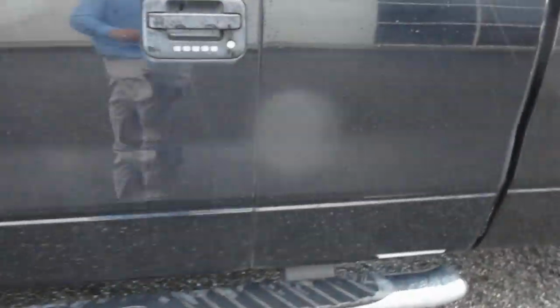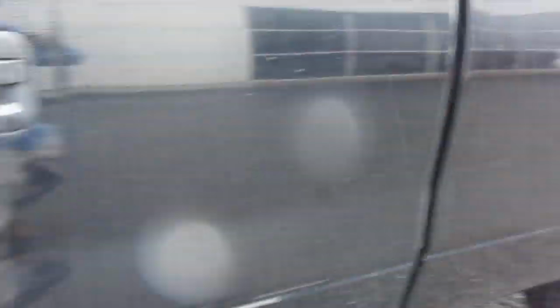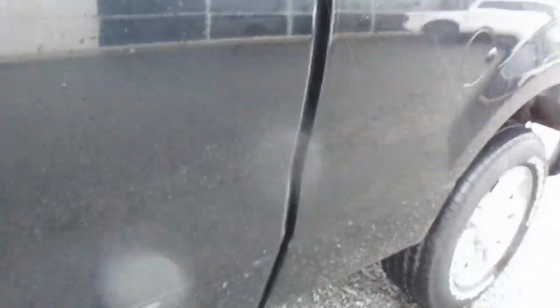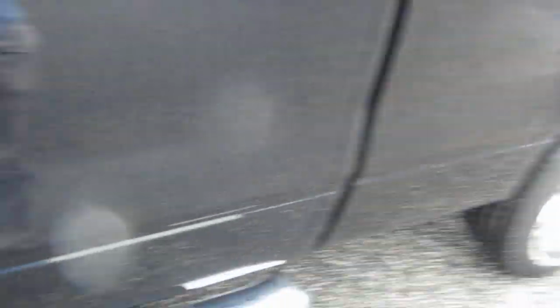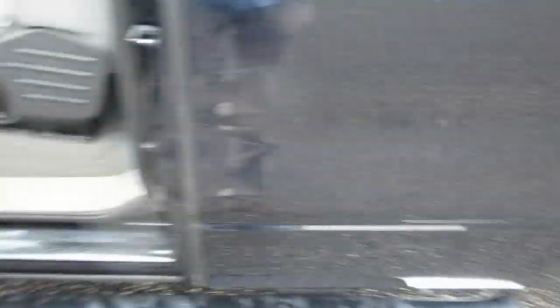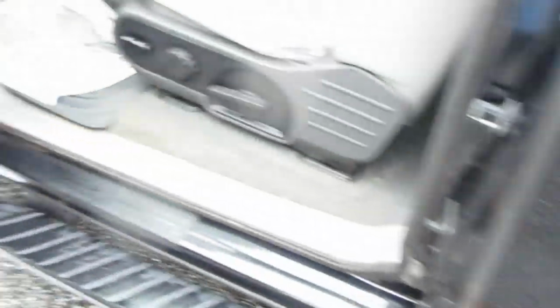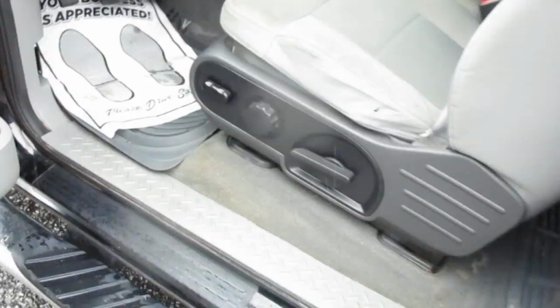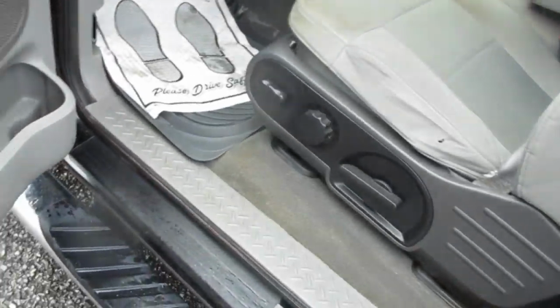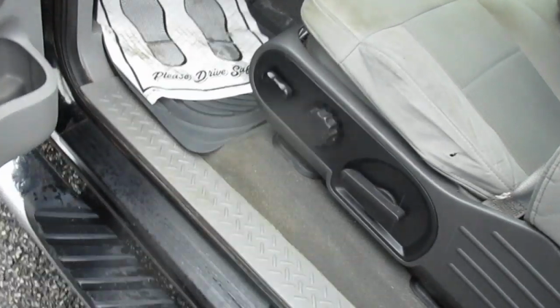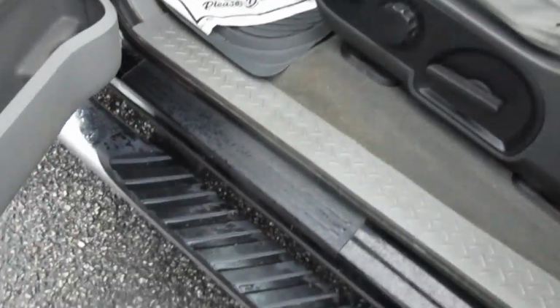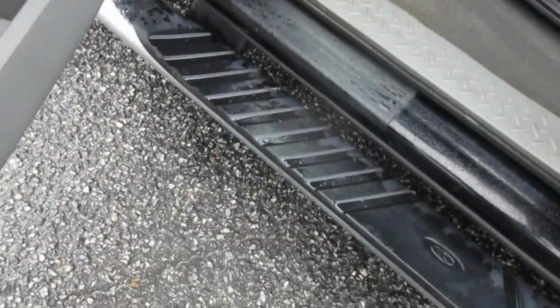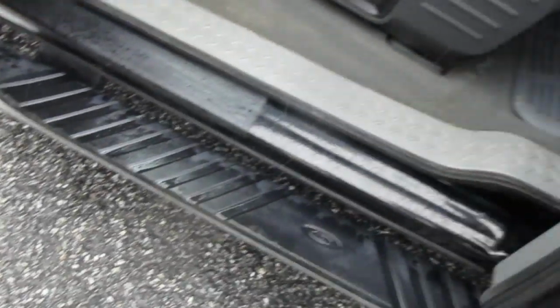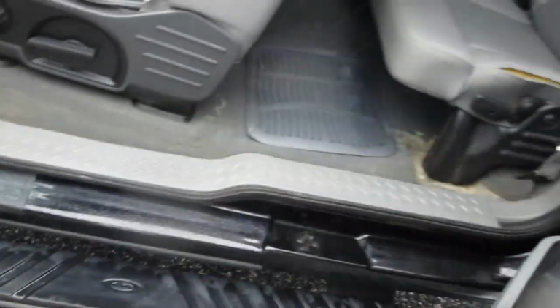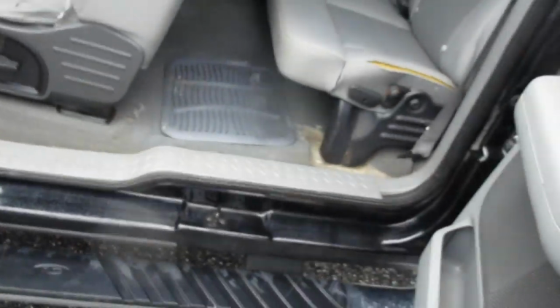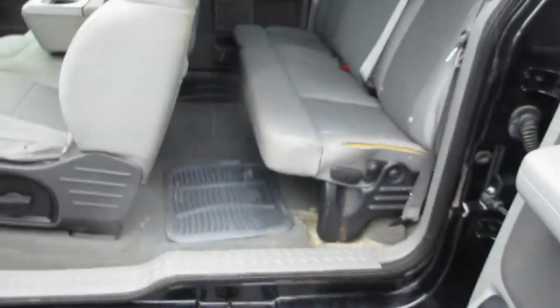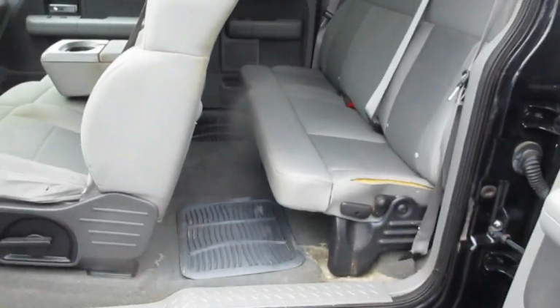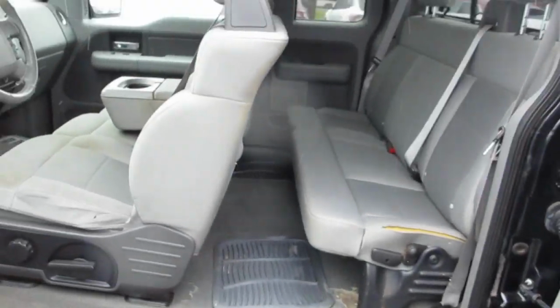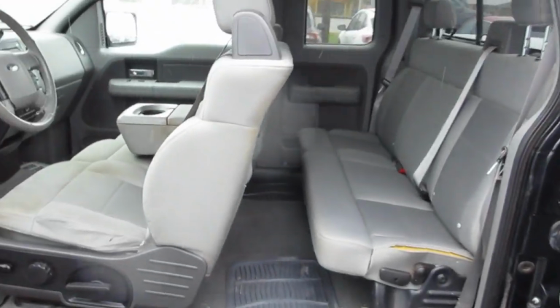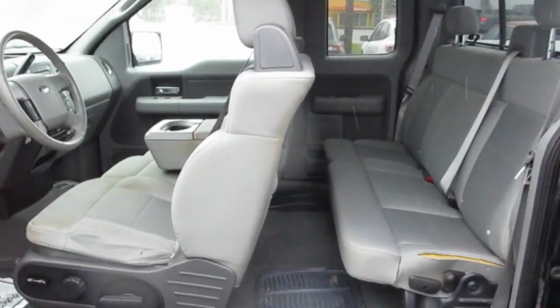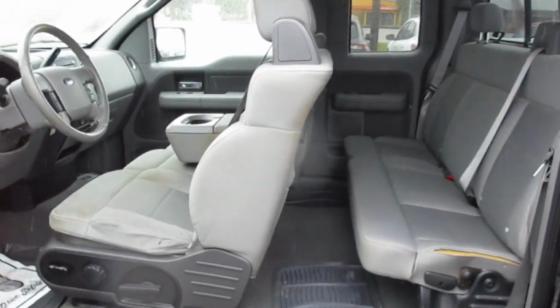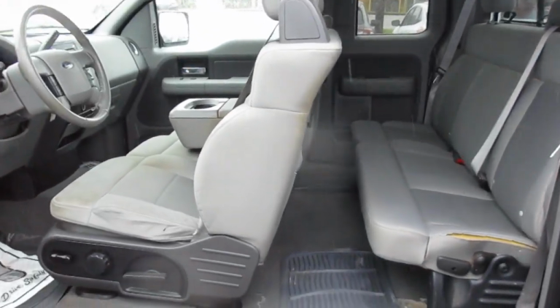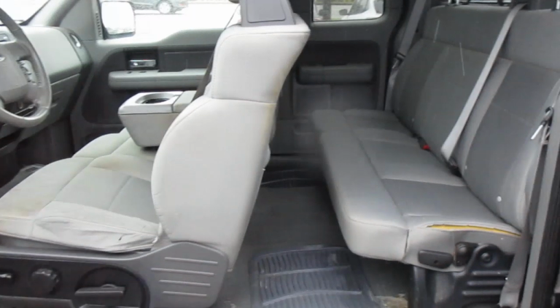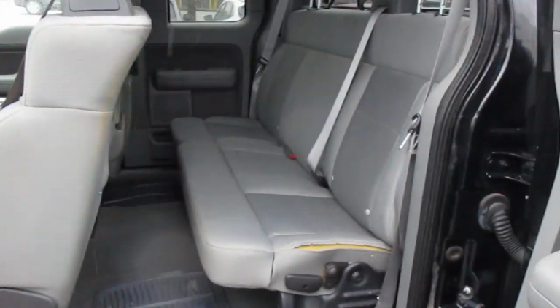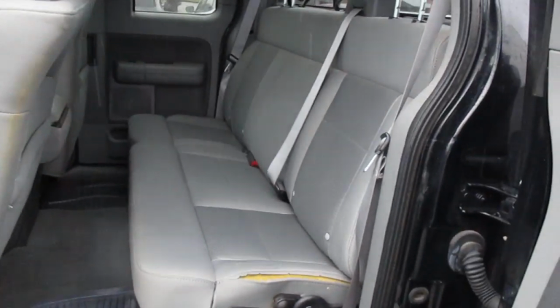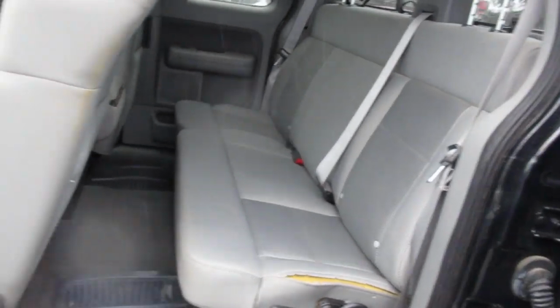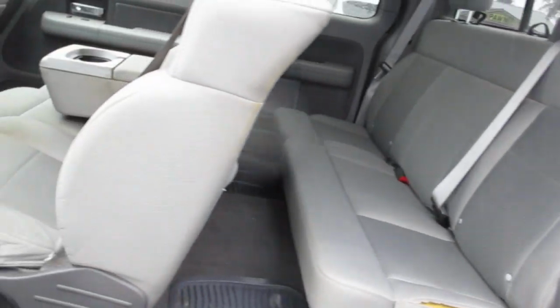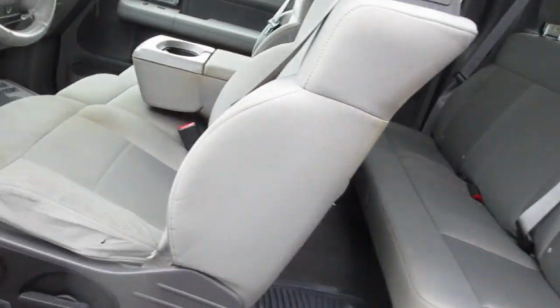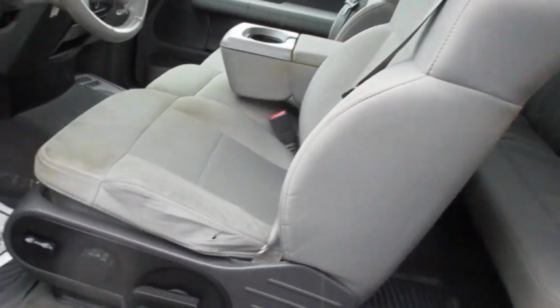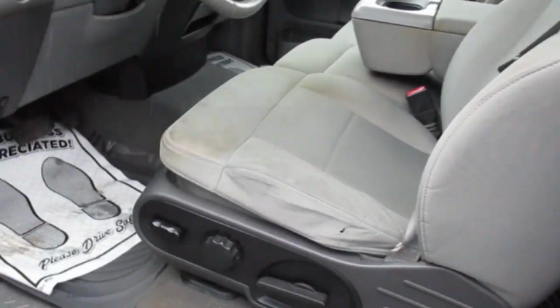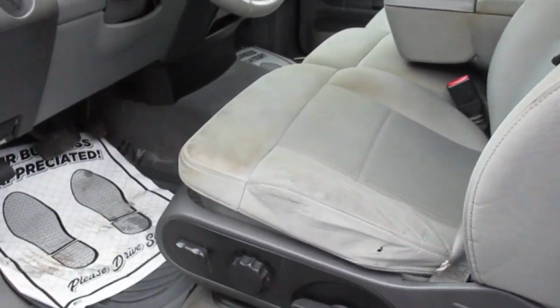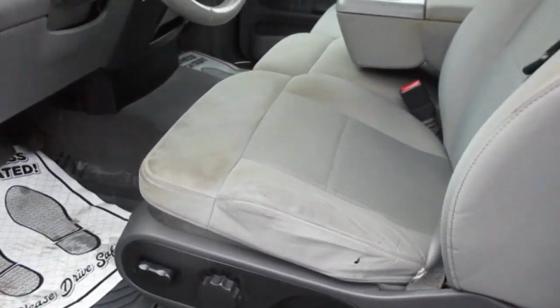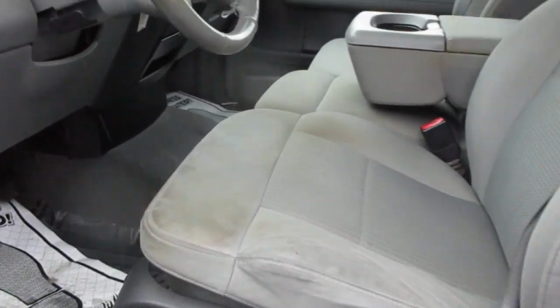I like the way the doors open up on these cabs. This configuration is real handy. So you have your rear seats back there and a power driver's seat.